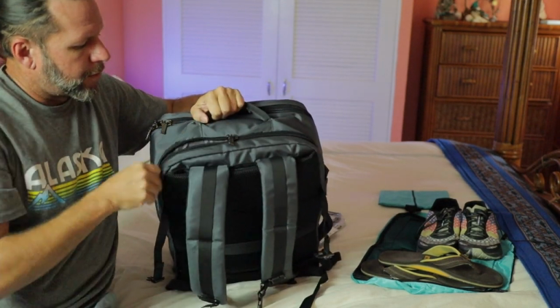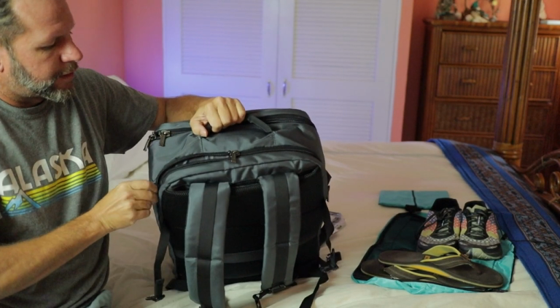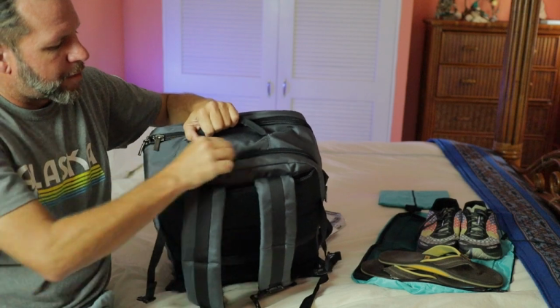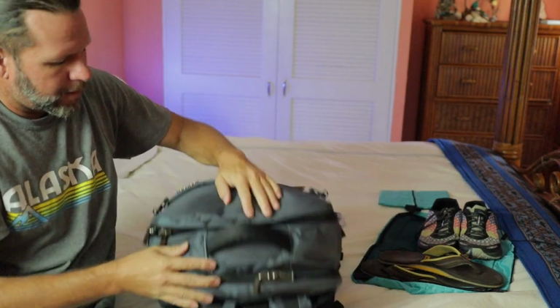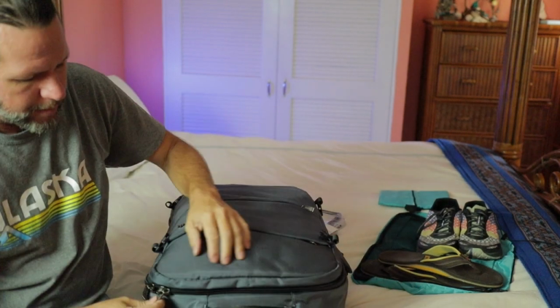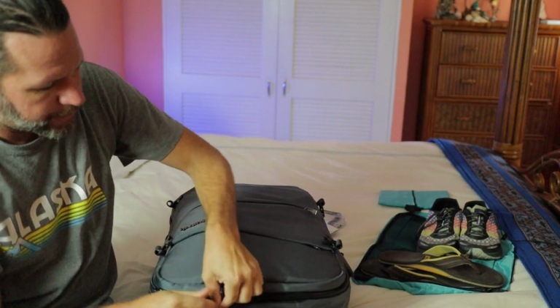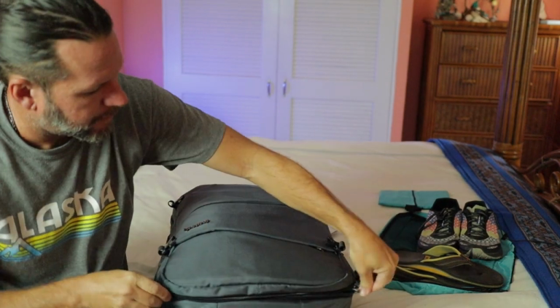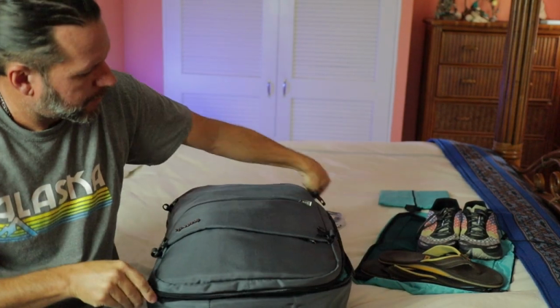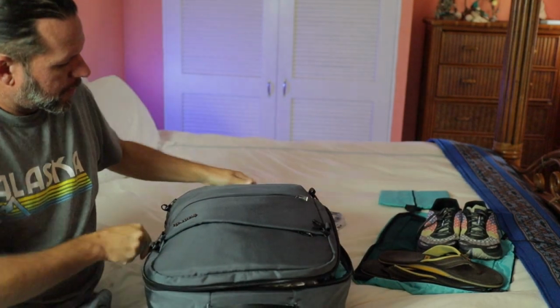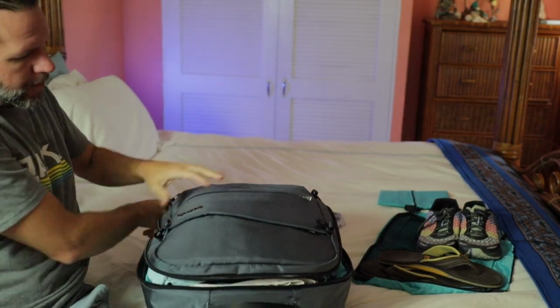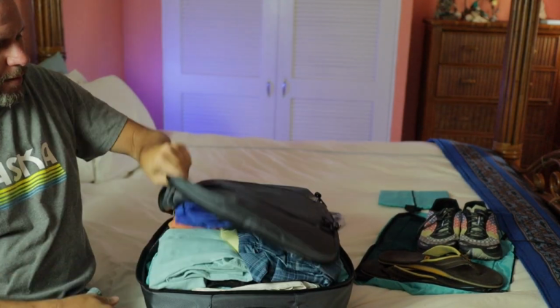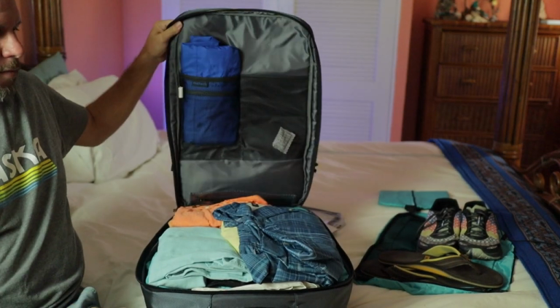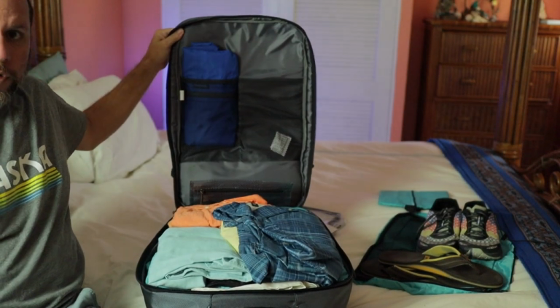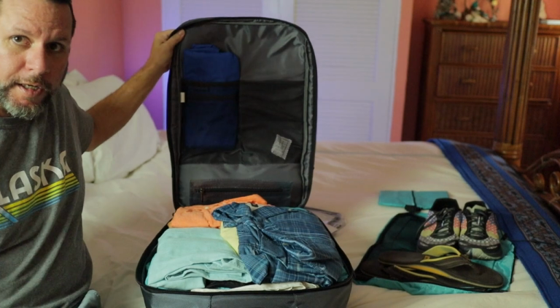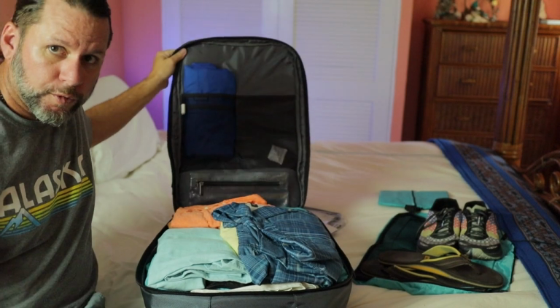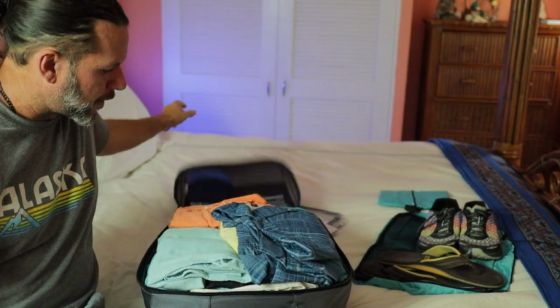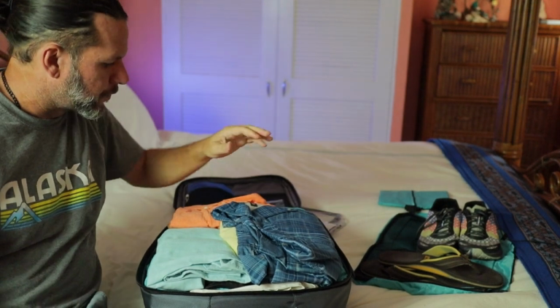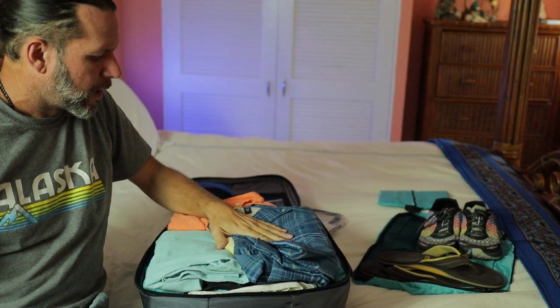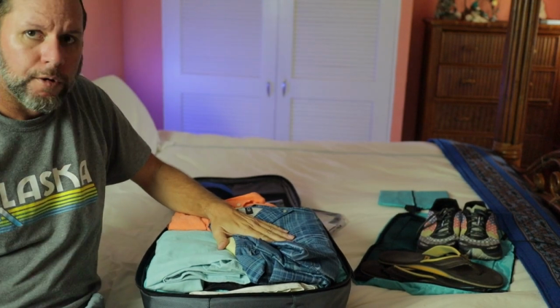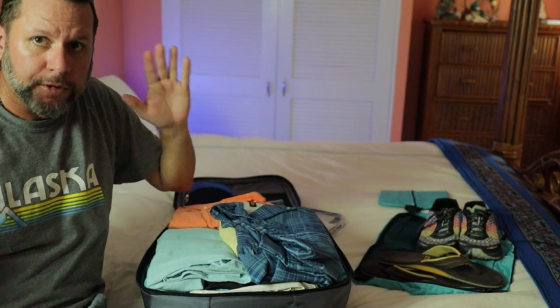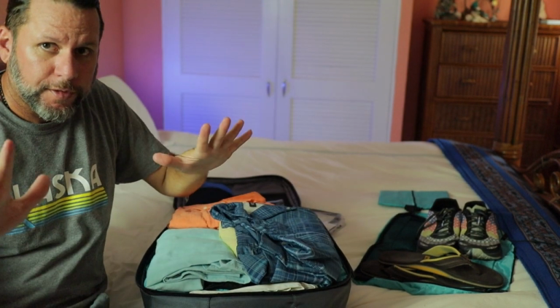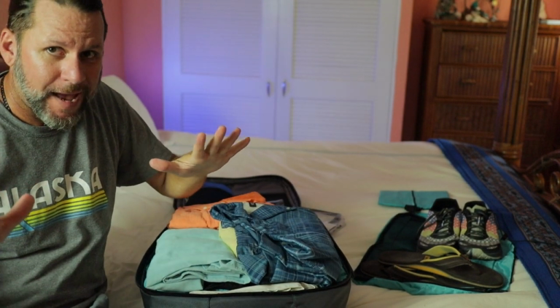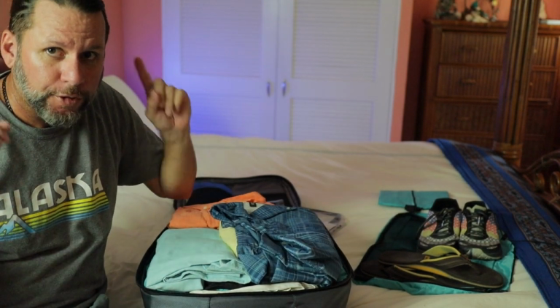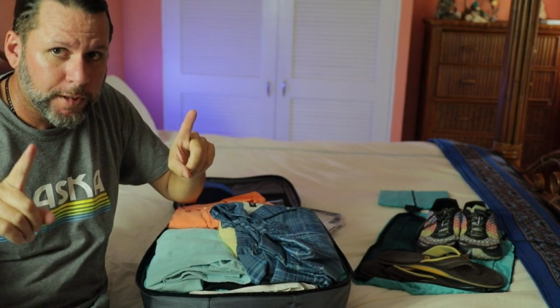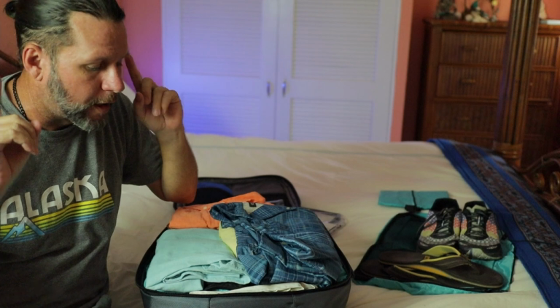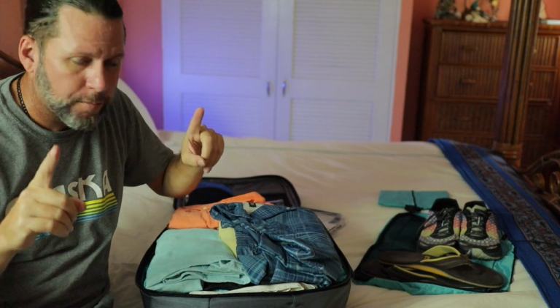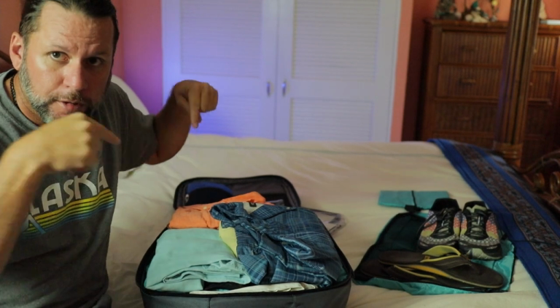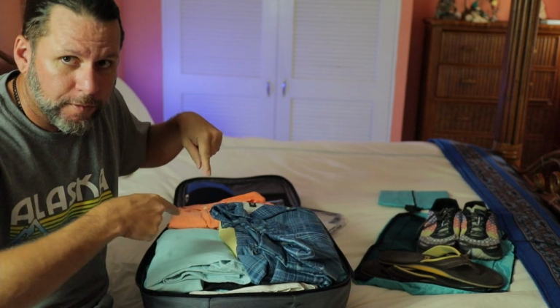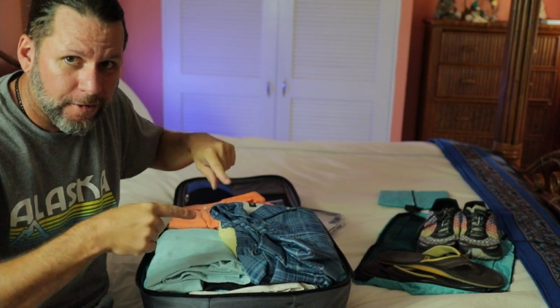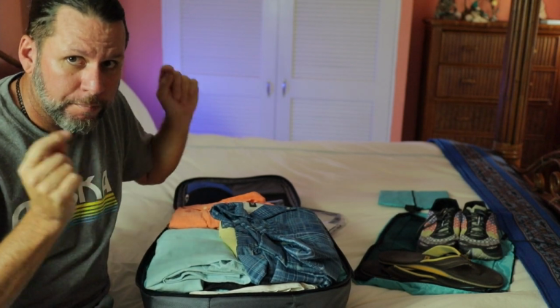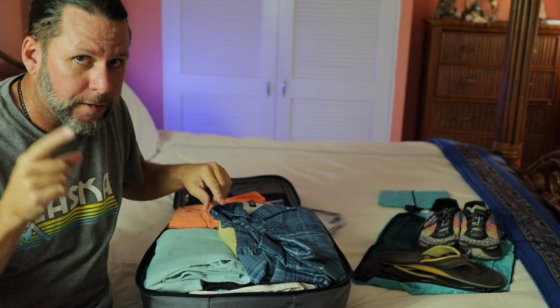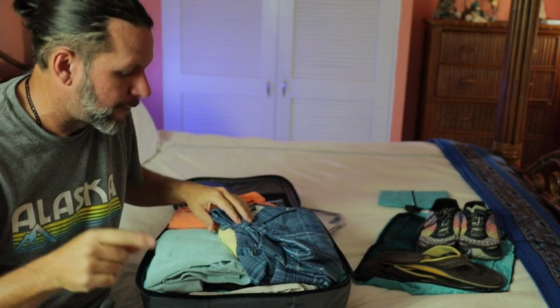The reason that I bought it is because it opens like a normal suitcase. I'm going to show you everything that I packed — three weeks in Europe travel carry-on bag. You're going to love it.